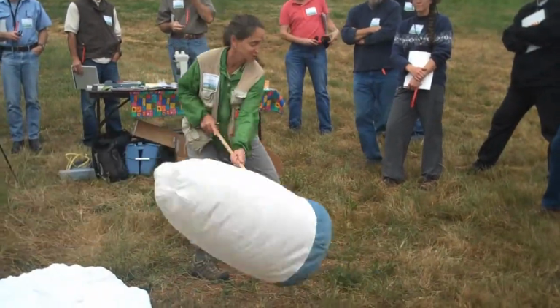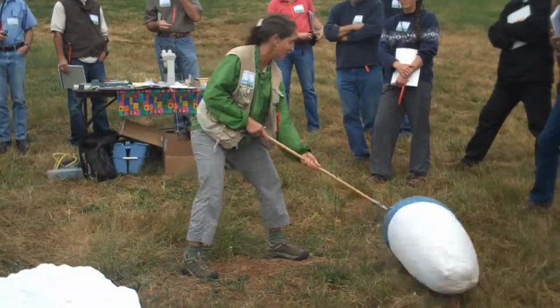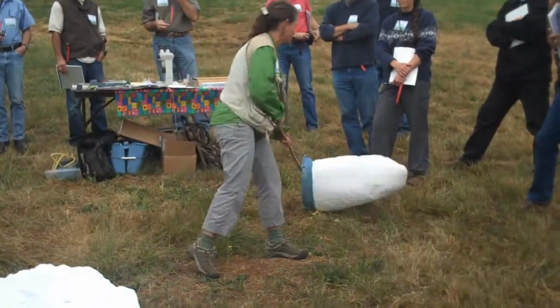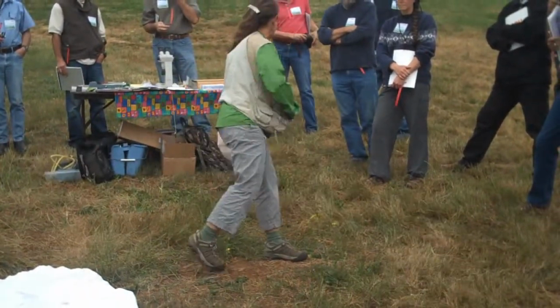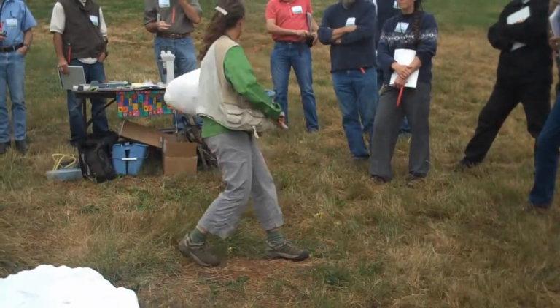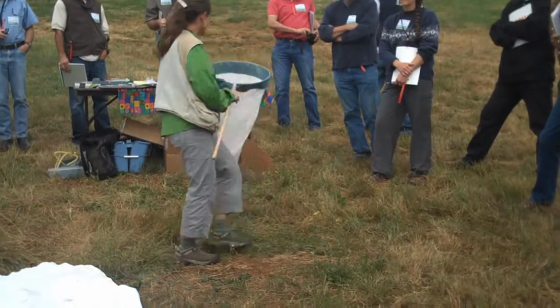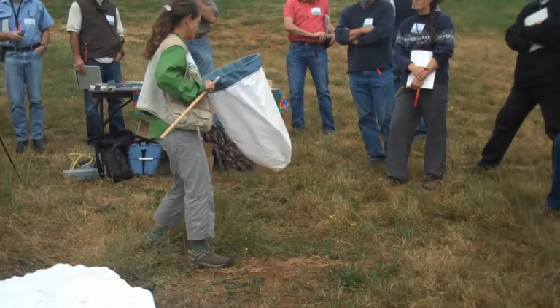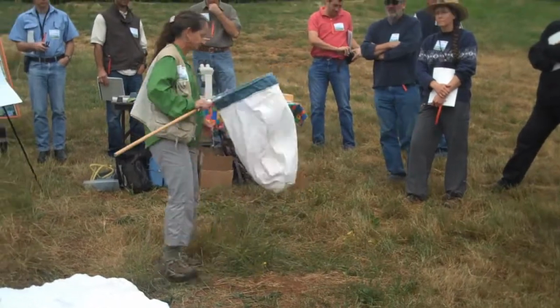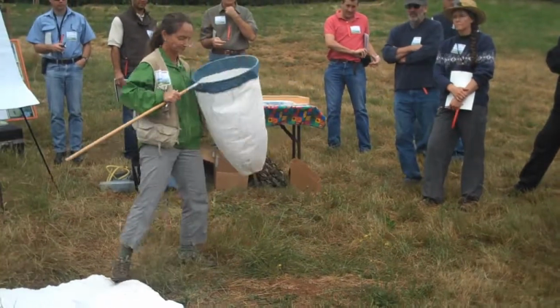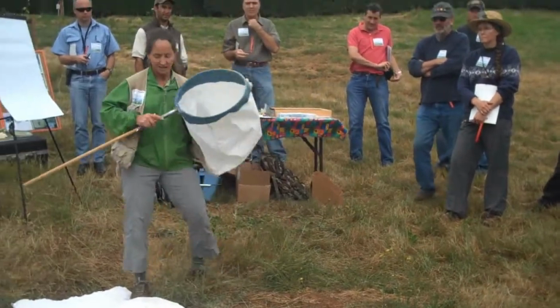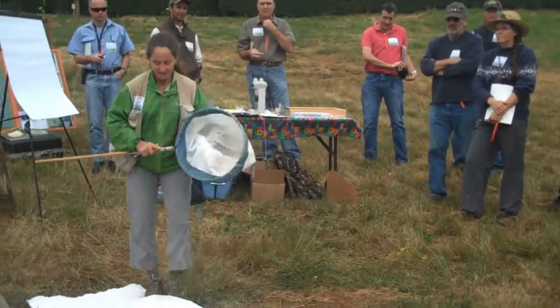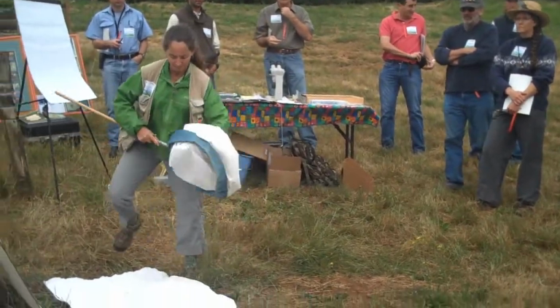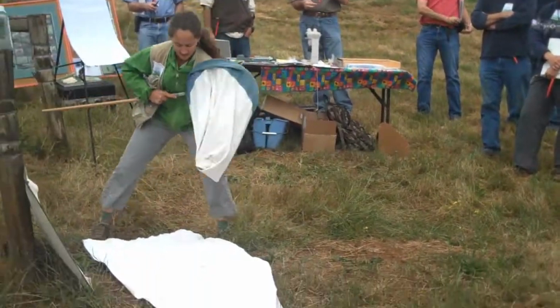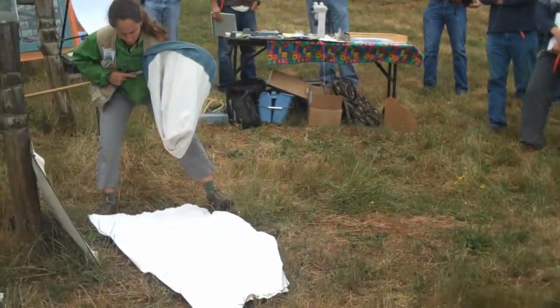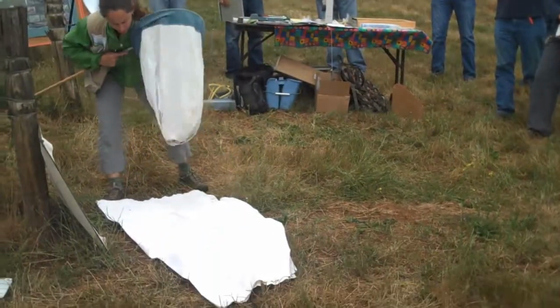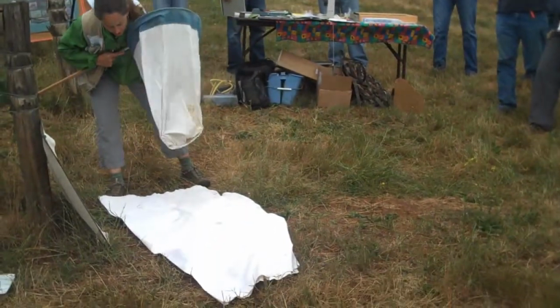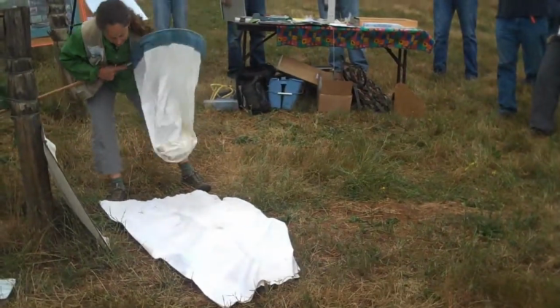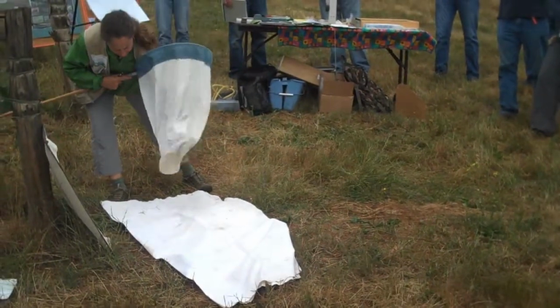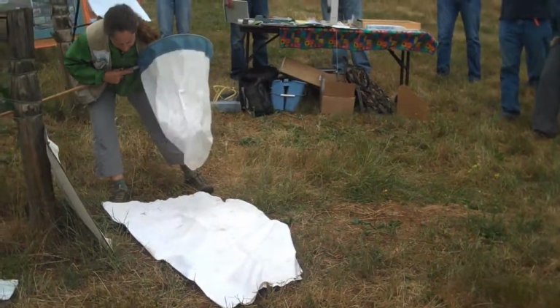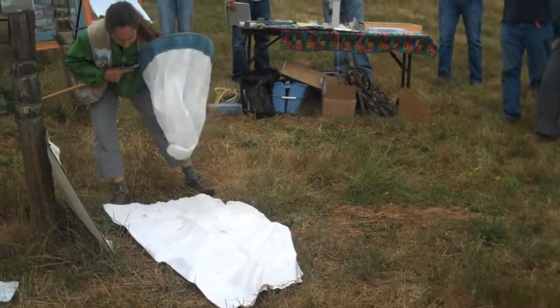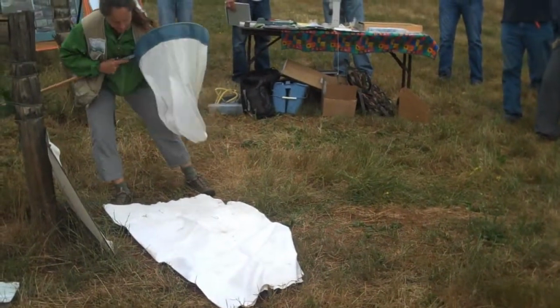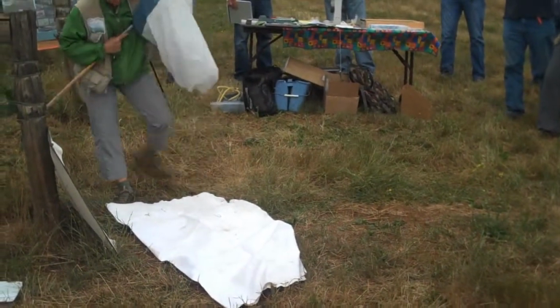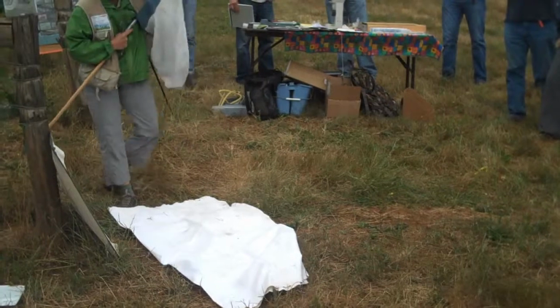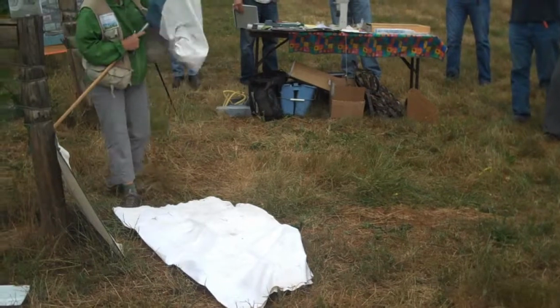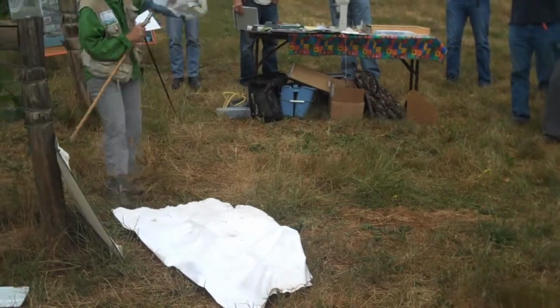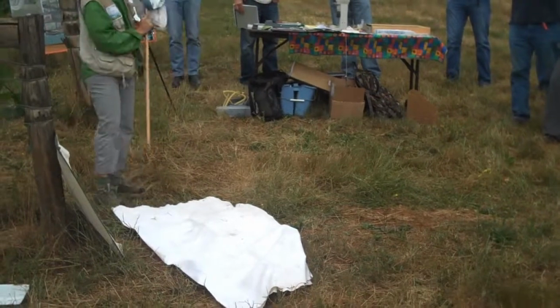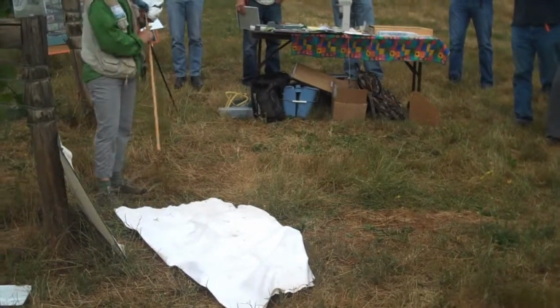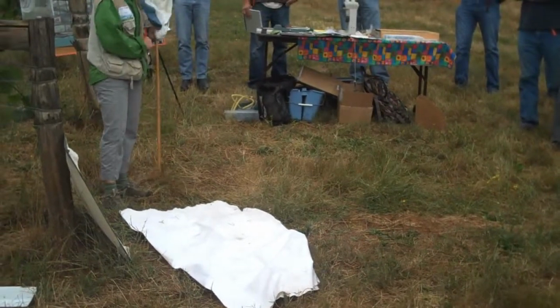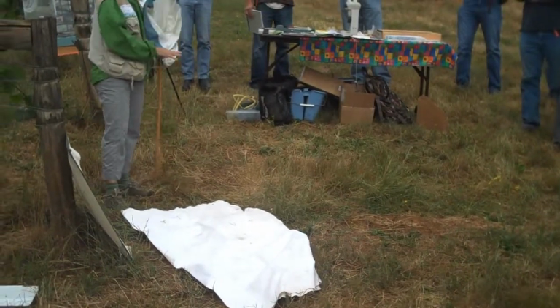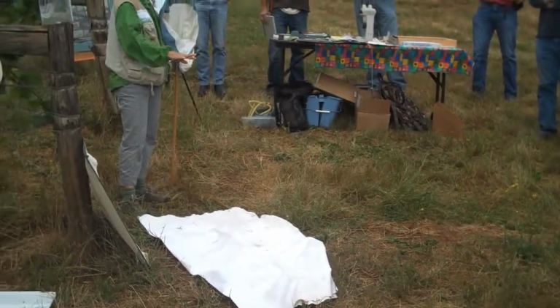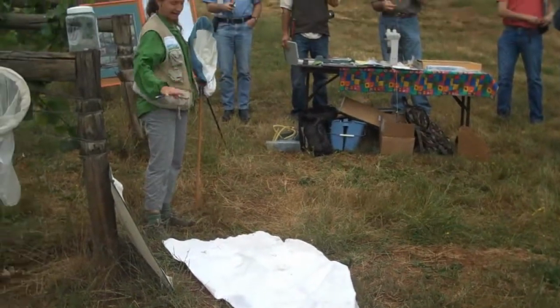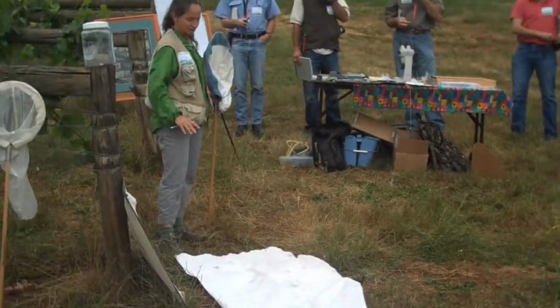I'll just go all the way down and sweep, then I'll put it on the white cloth and make my count.